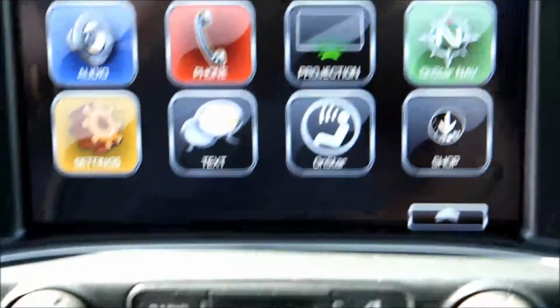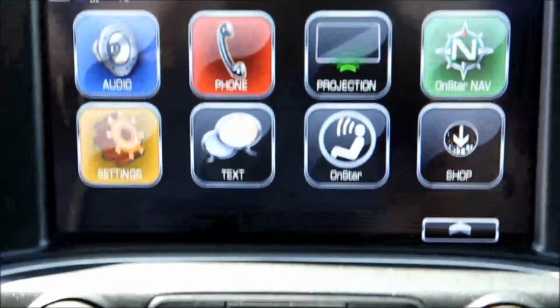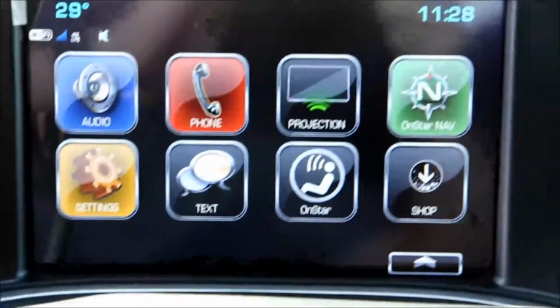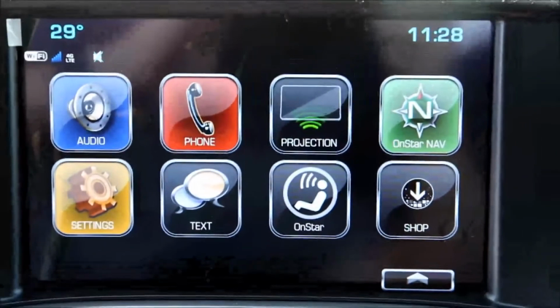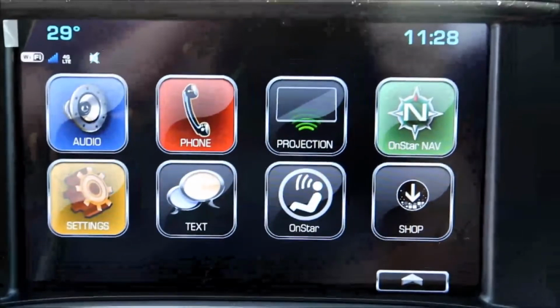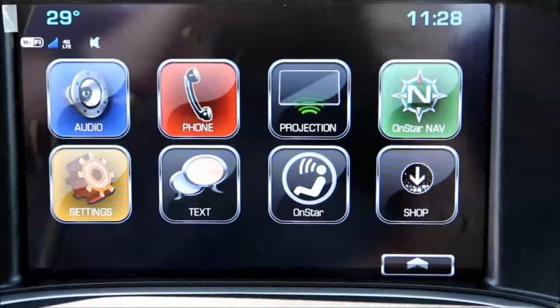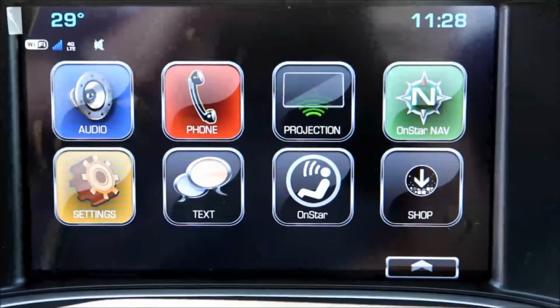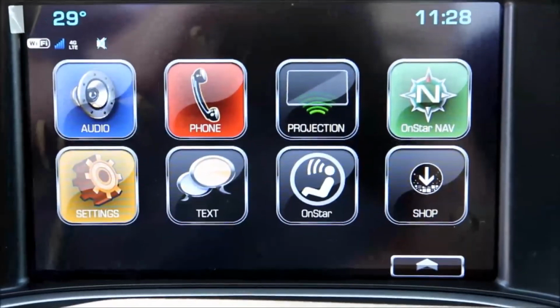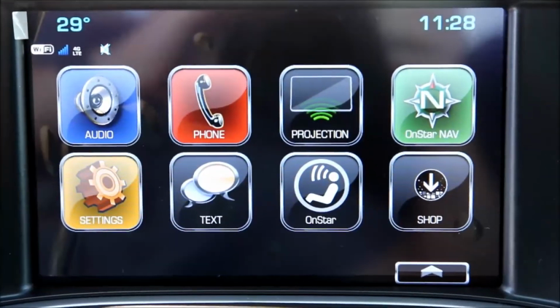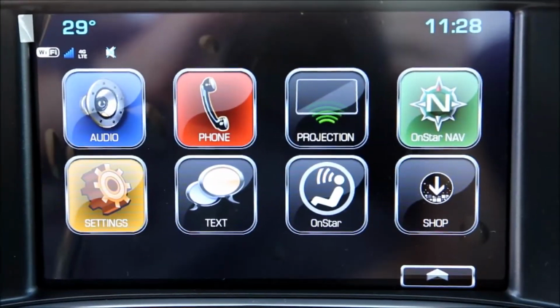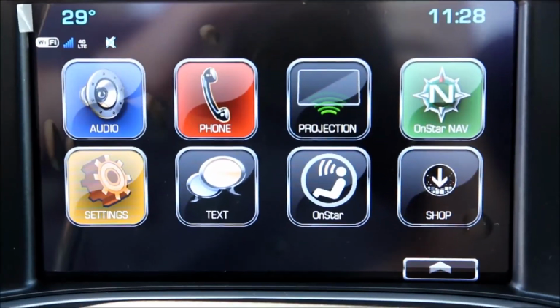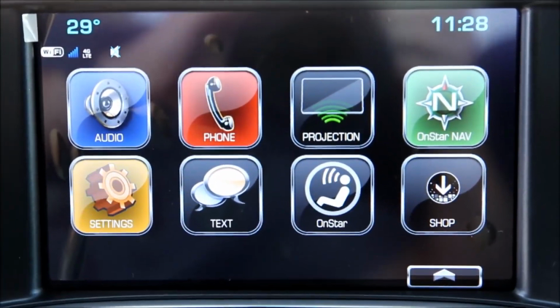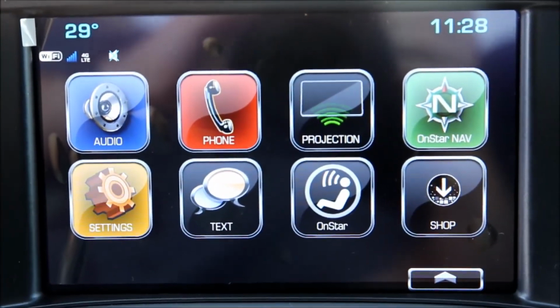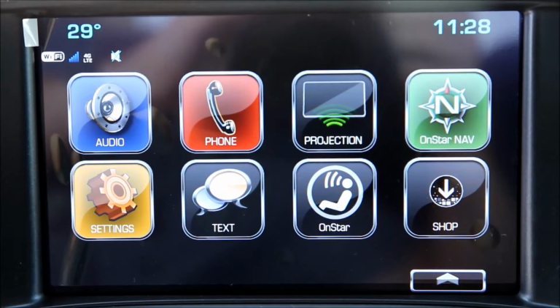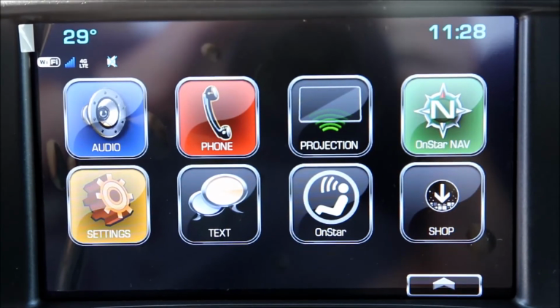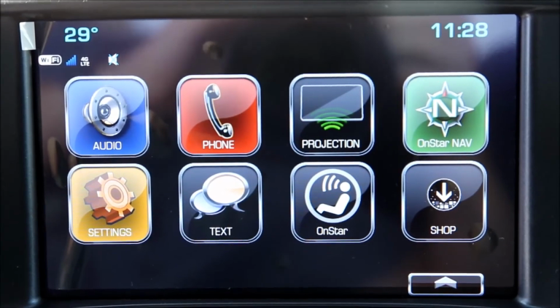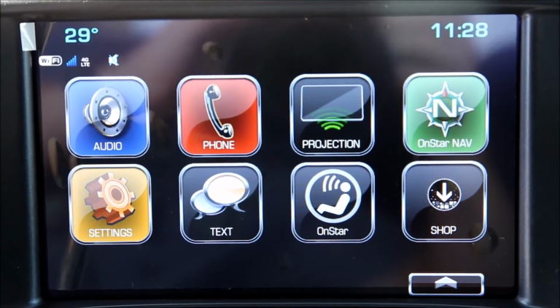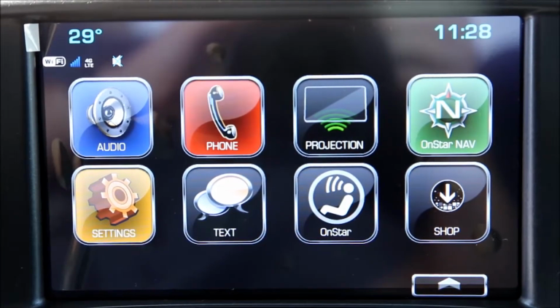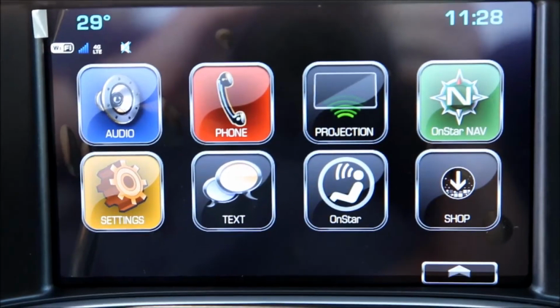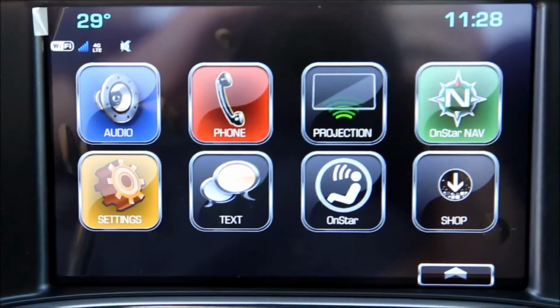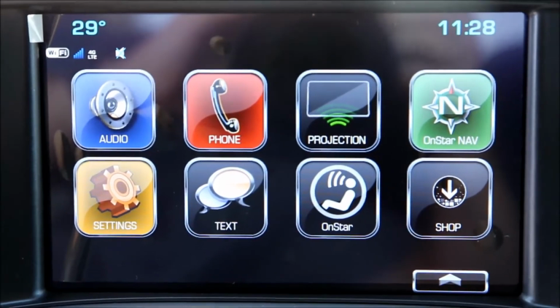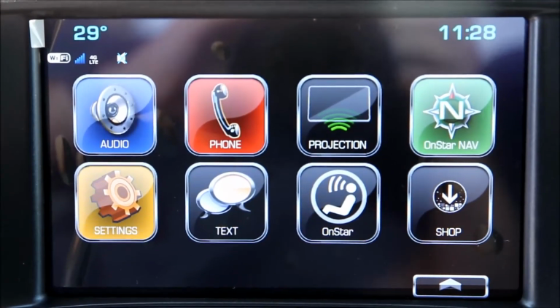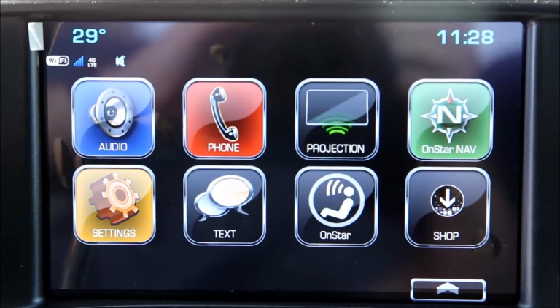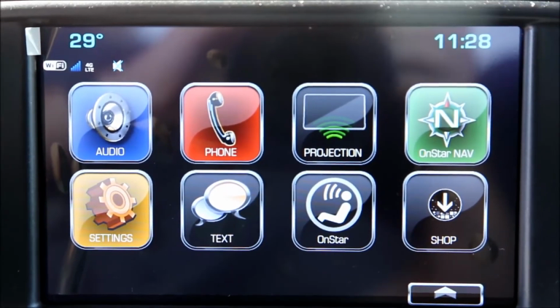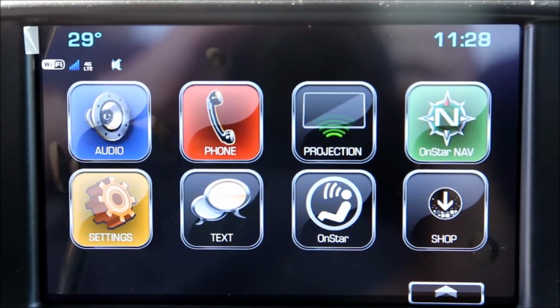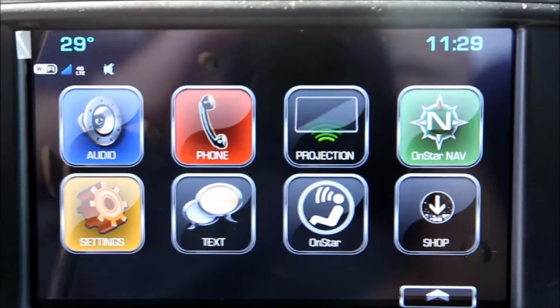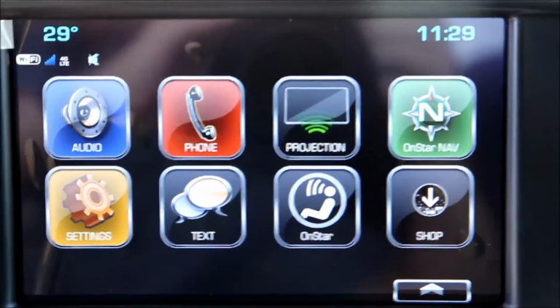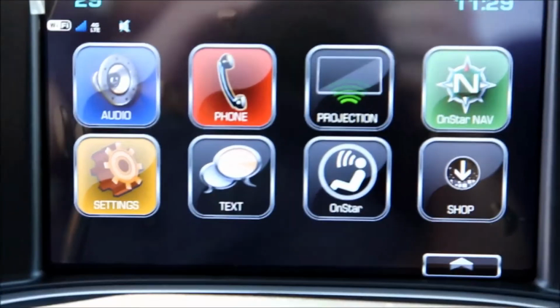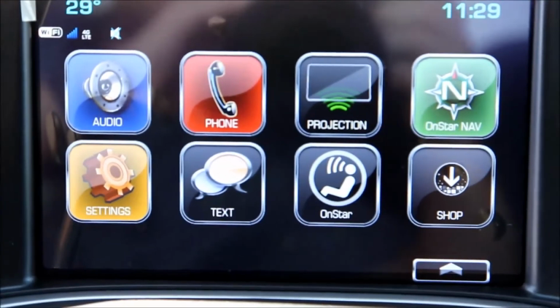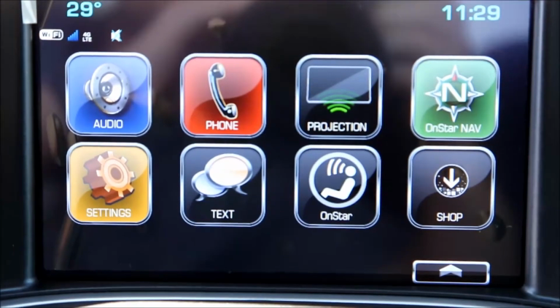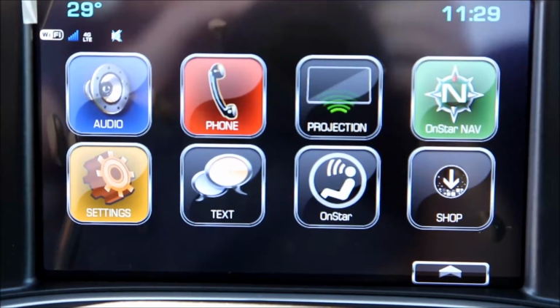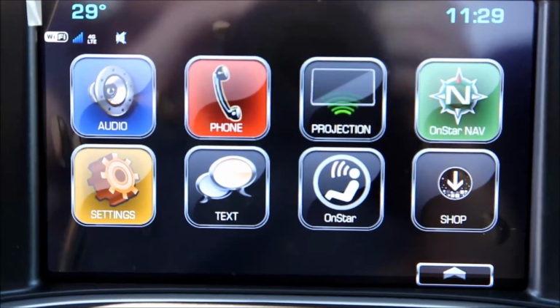You got your AM FM, Sirius satellite radio, Bluetooth connection, Apple CarPlay, OnStar navigation, as well as OnStar 4G LTE WiFi connection.